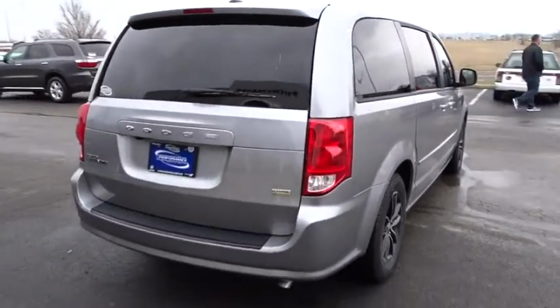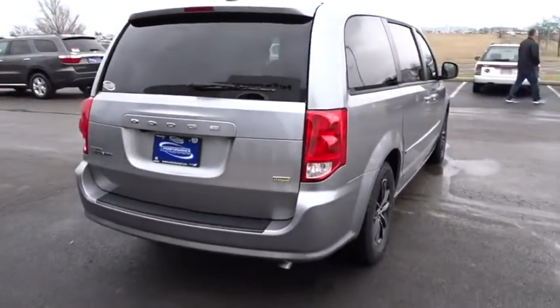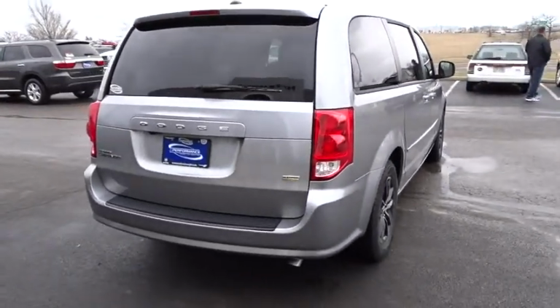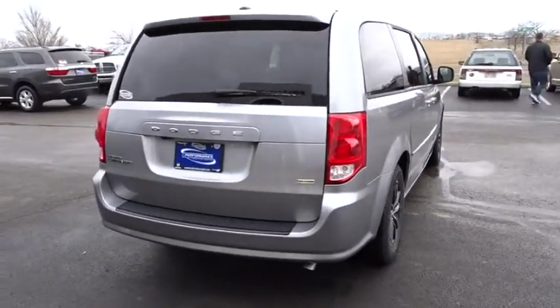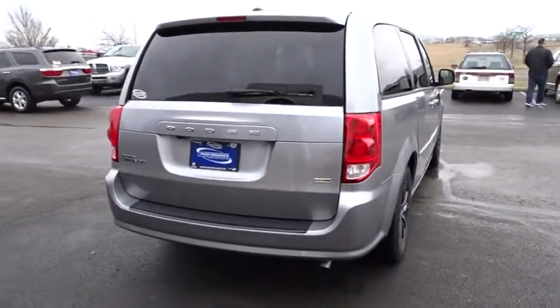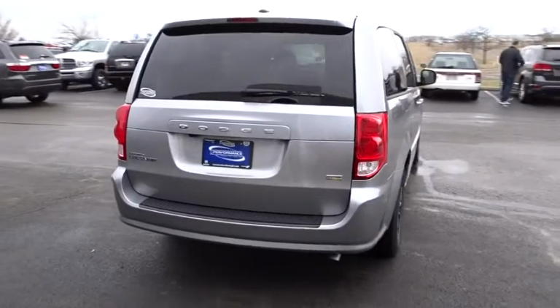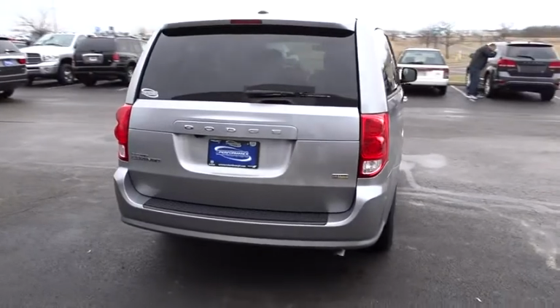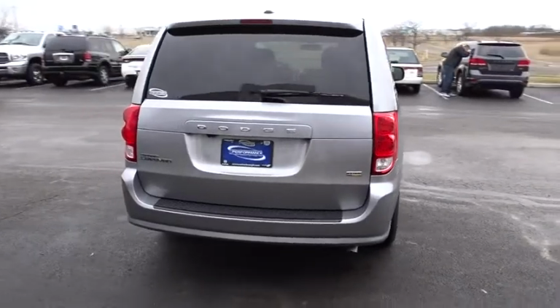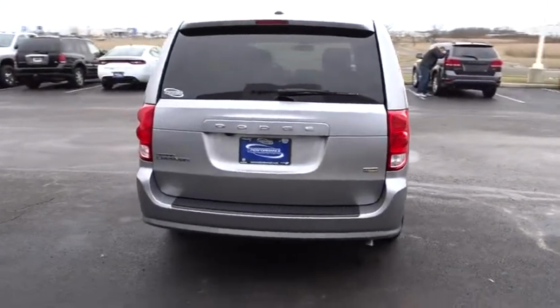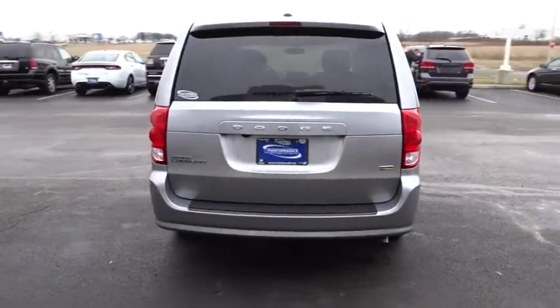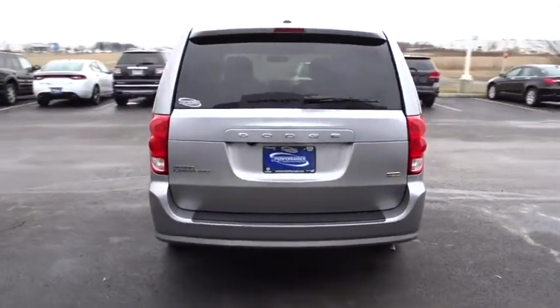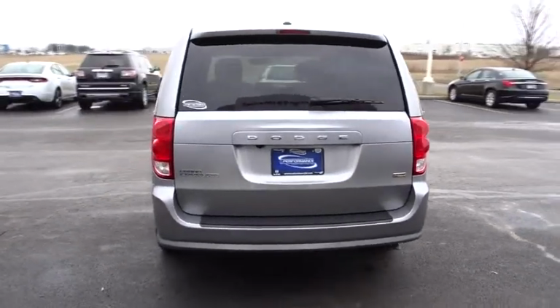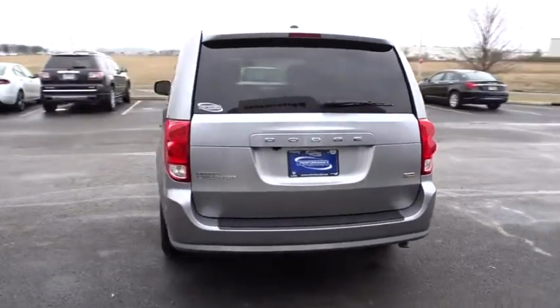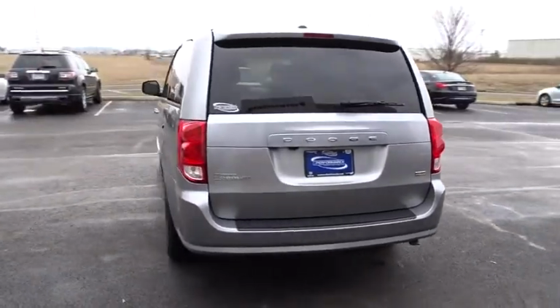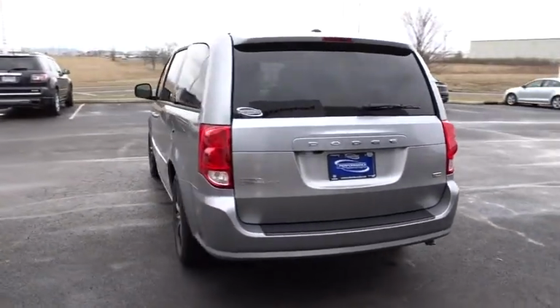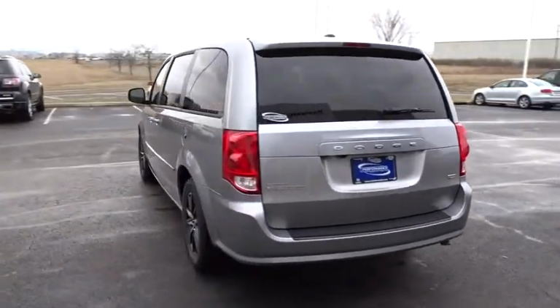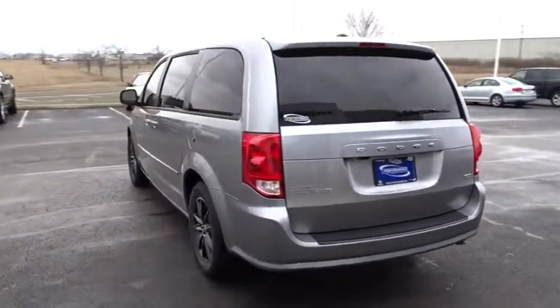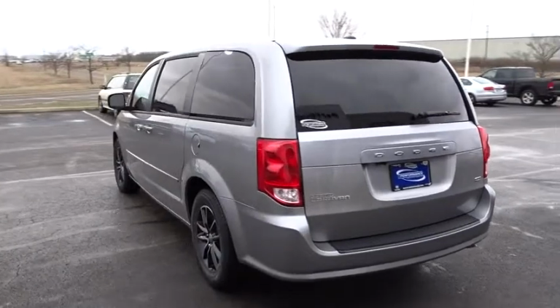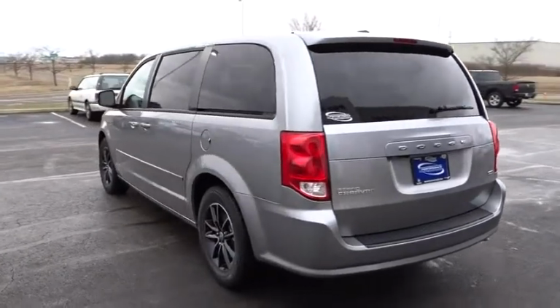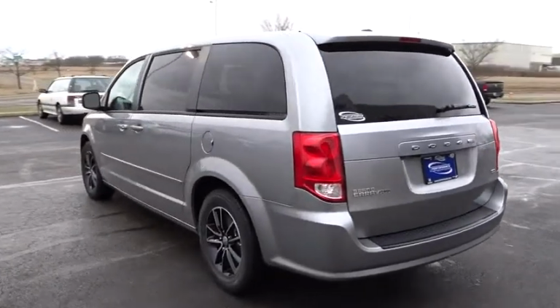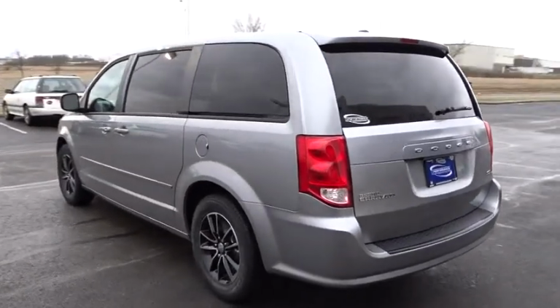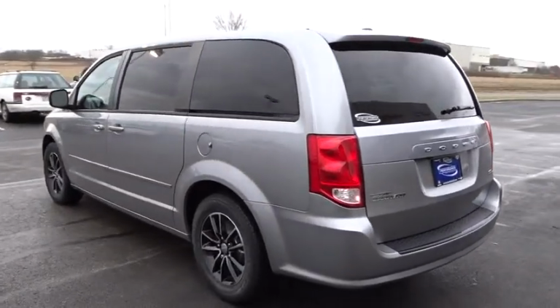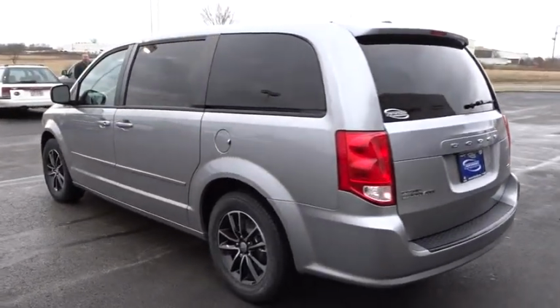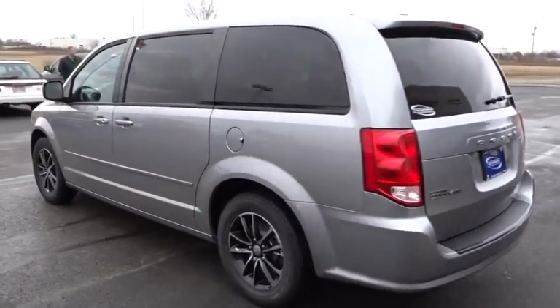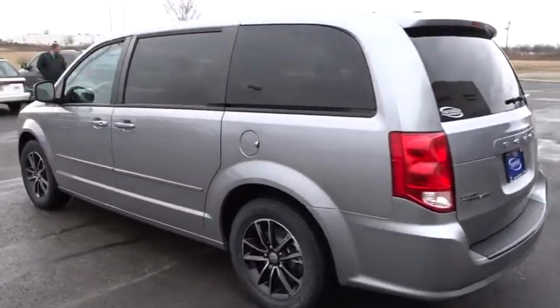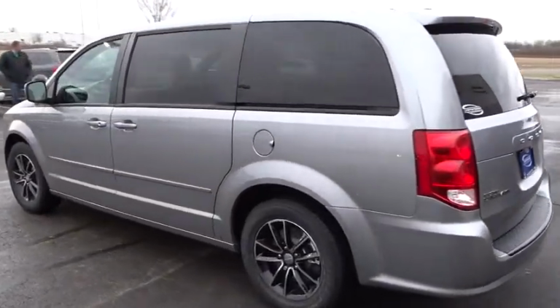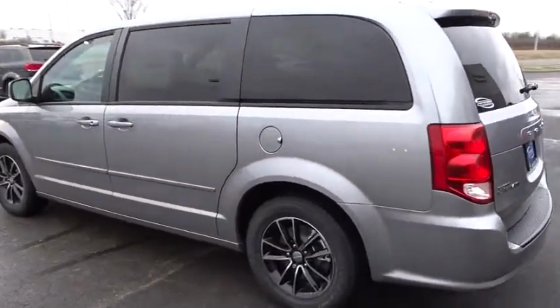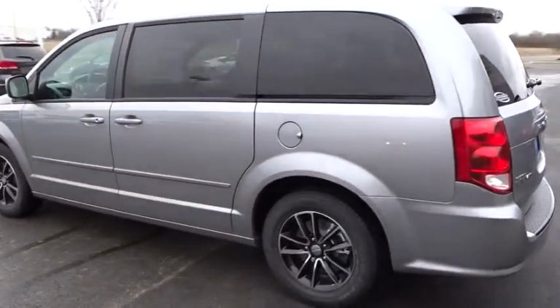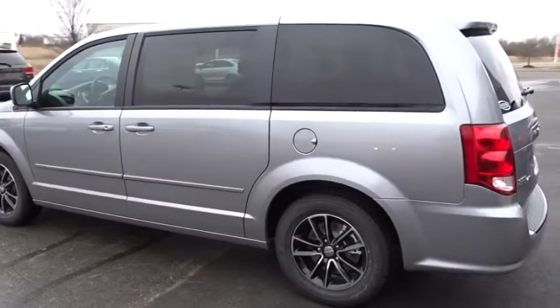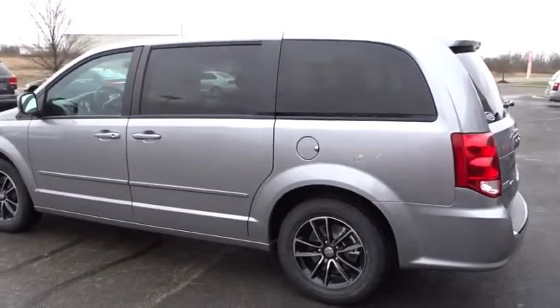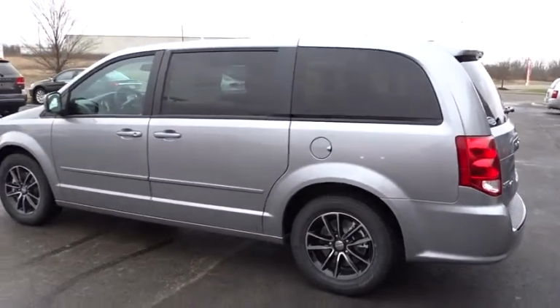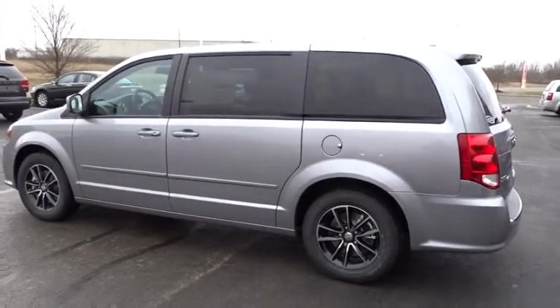CD player, rear window defroster, remote keyless entry, panic alarm, brake assist, tachometer, overhead console, front bucket seat, front reading lamps, tilt steering wheel, driver vanity mirror, and rear window wiper.